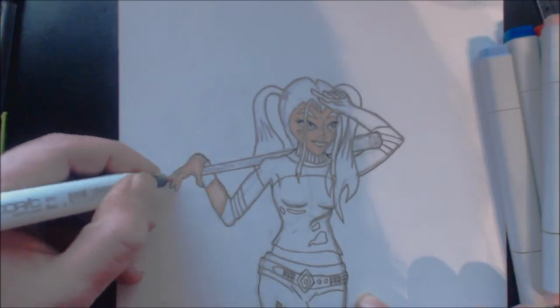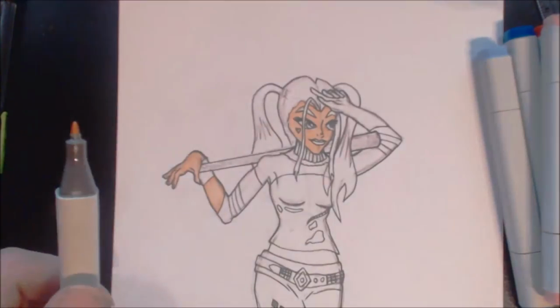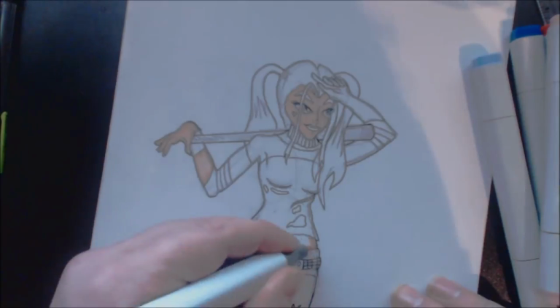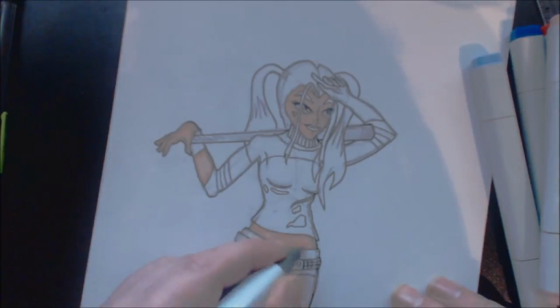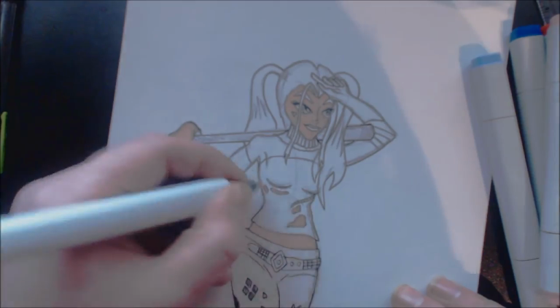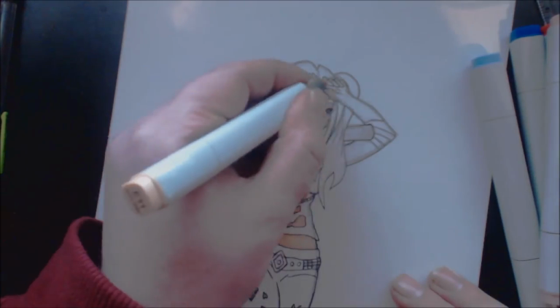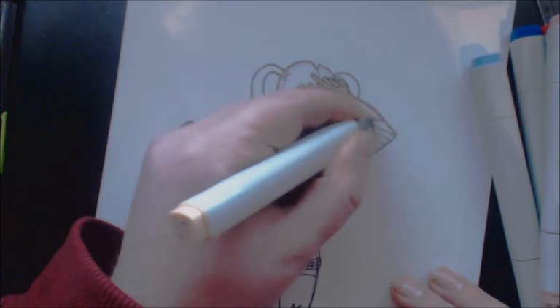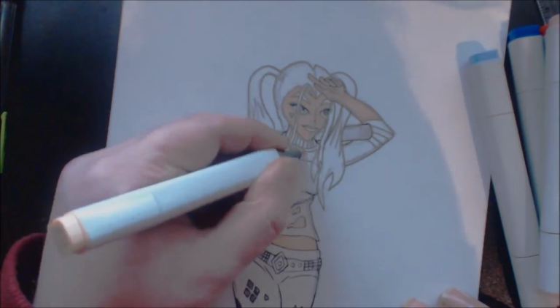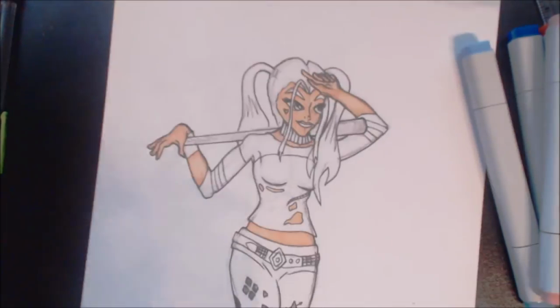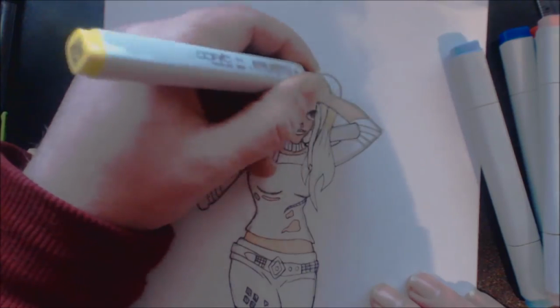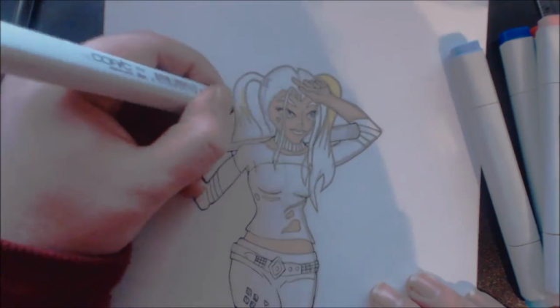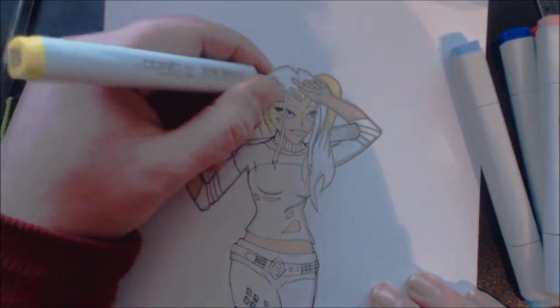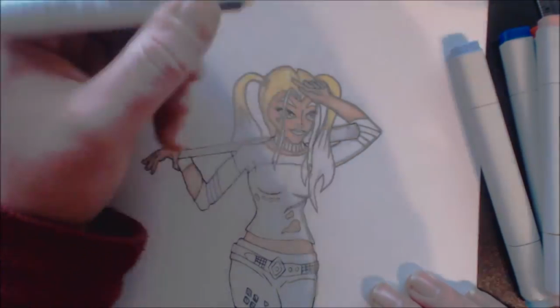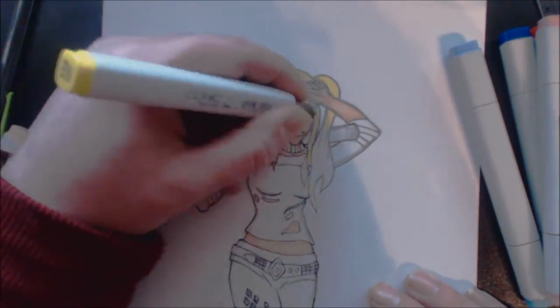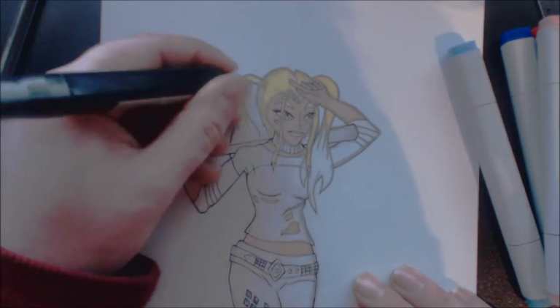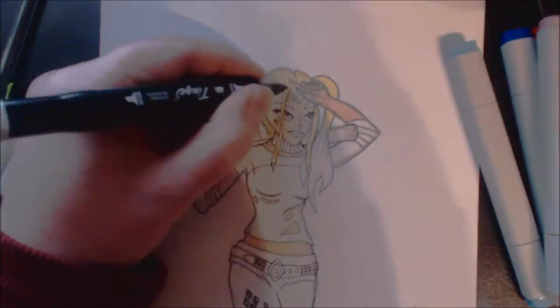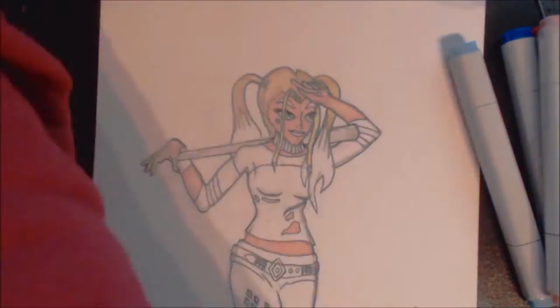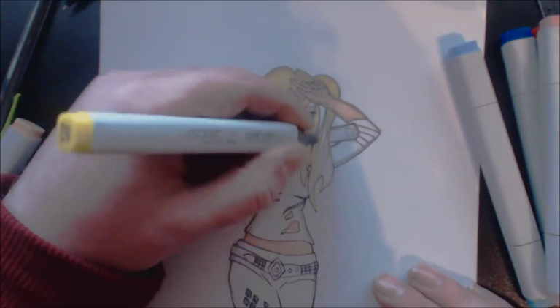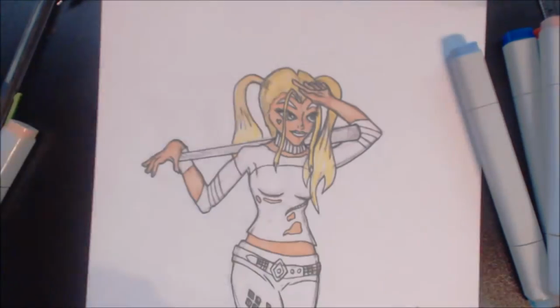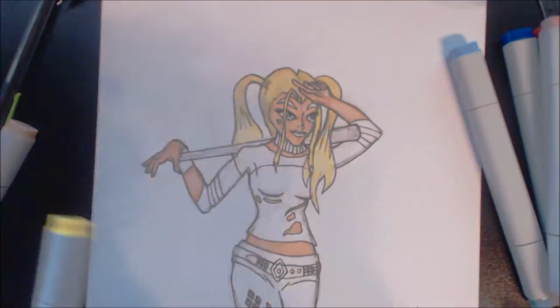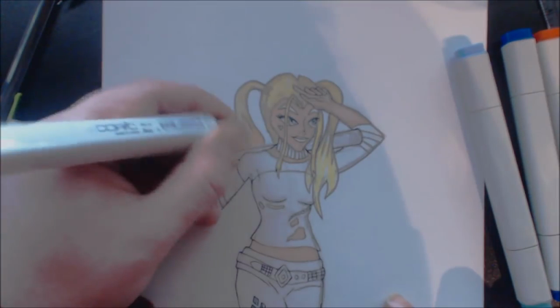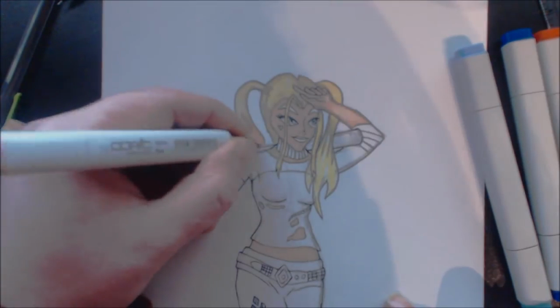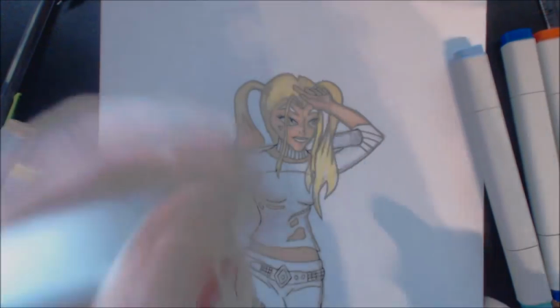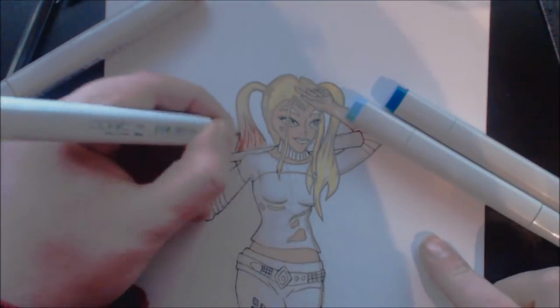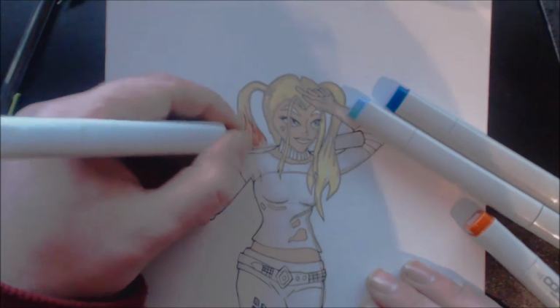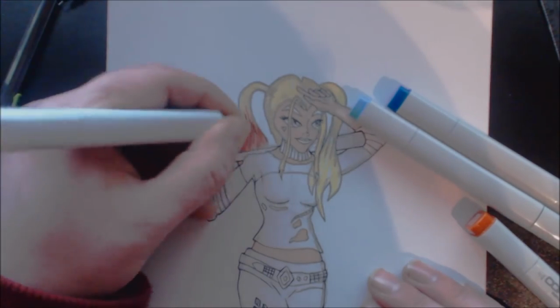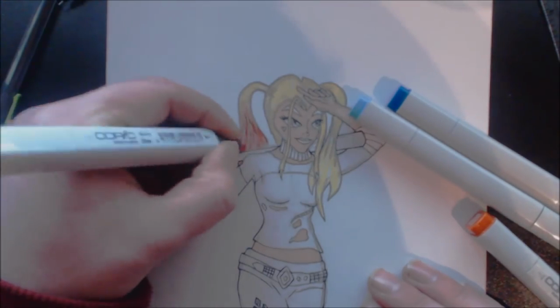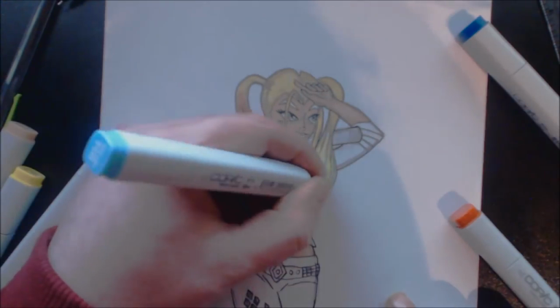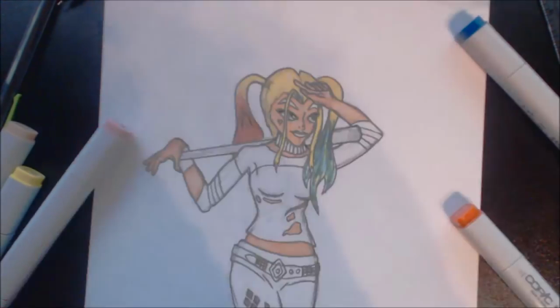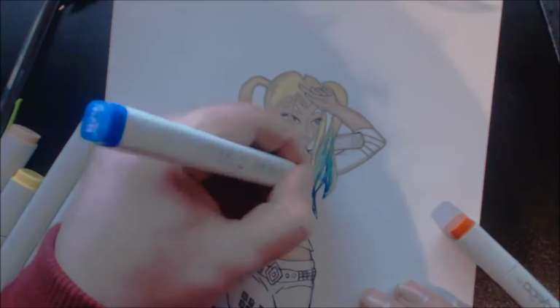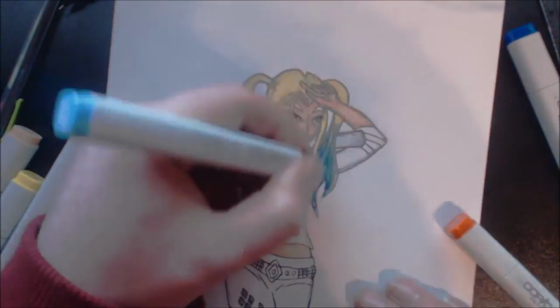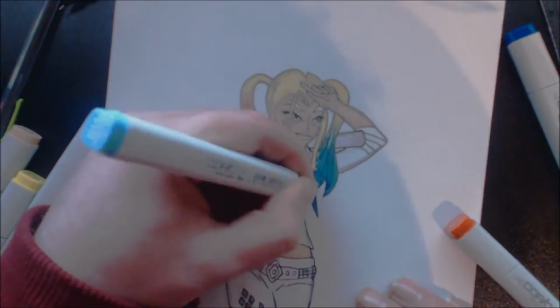Using the Copic markers I was able to blend colors how I wanted — the reds and the blues just create a sort of gradient effect to add that extra dimension into the final piece.